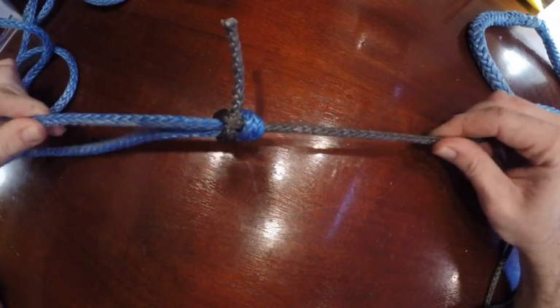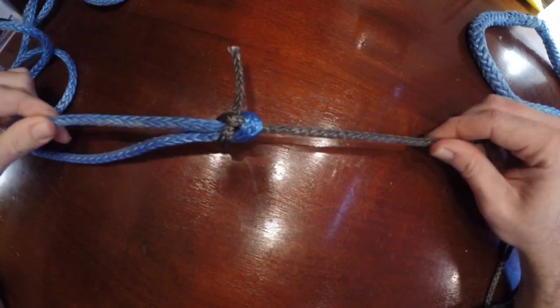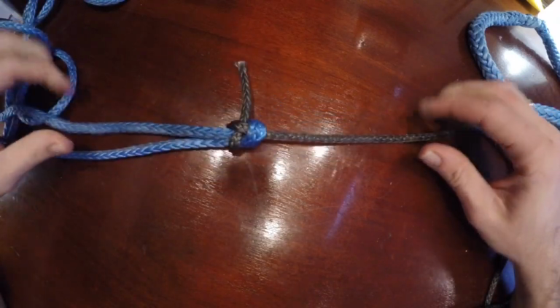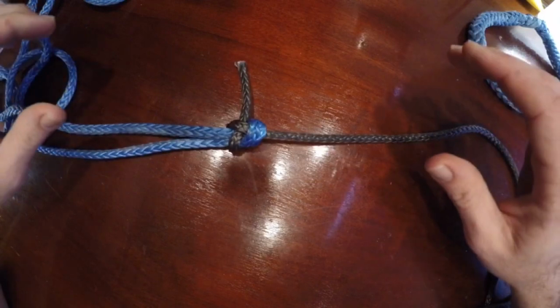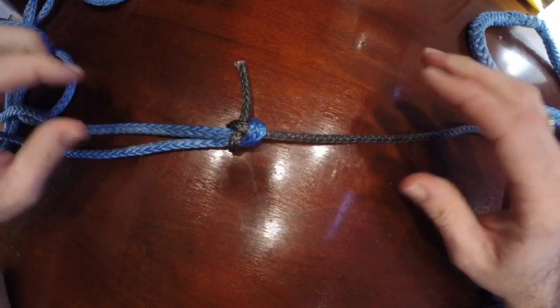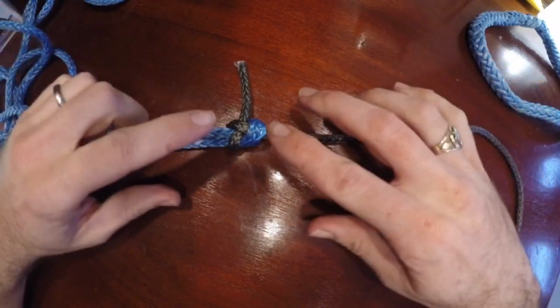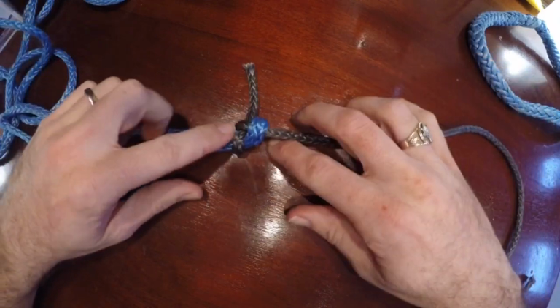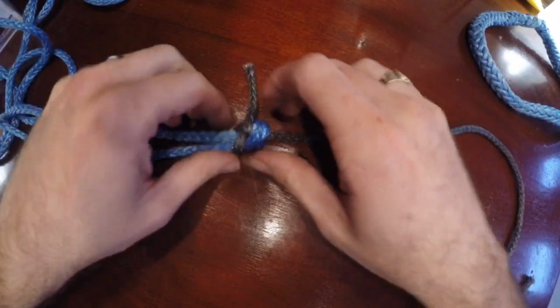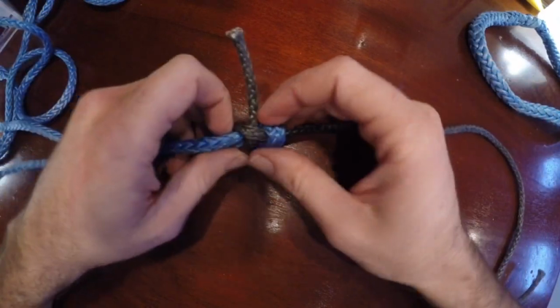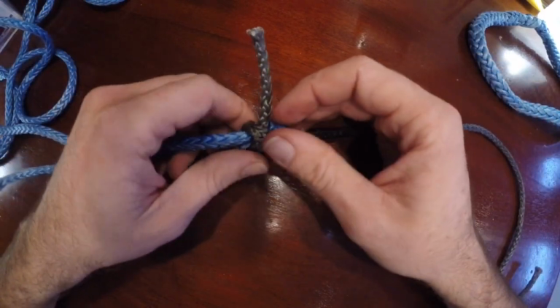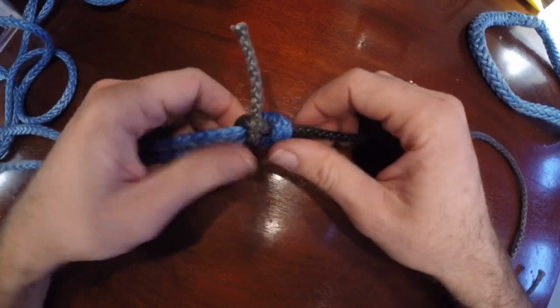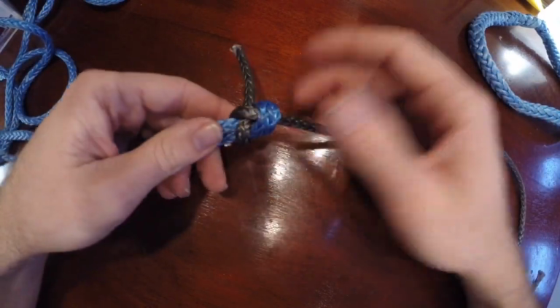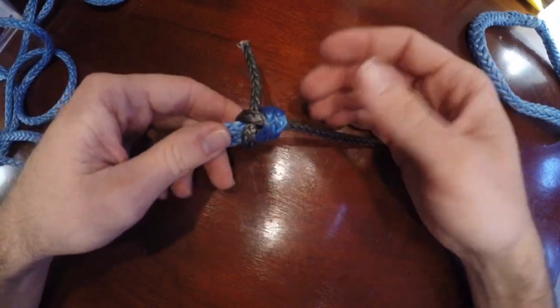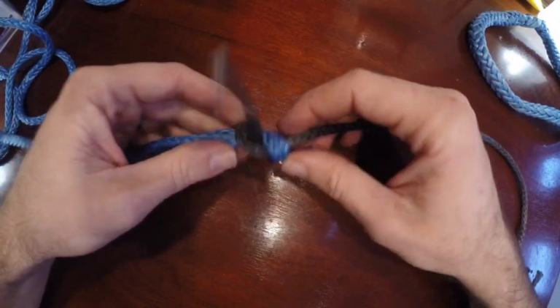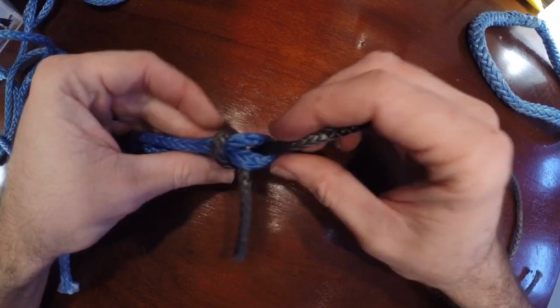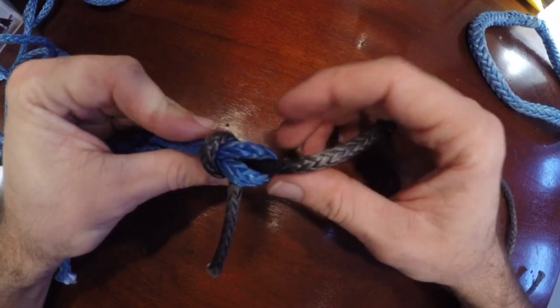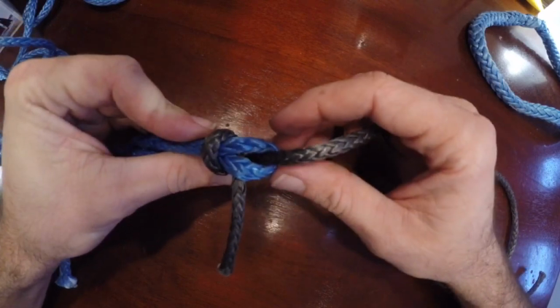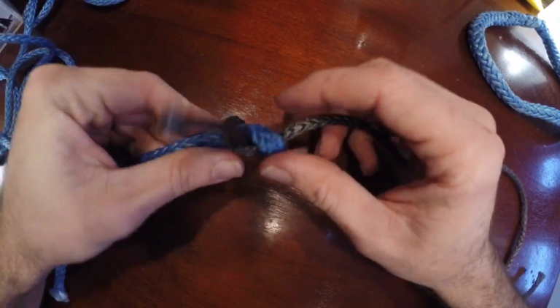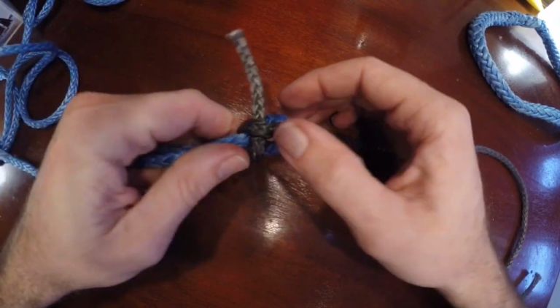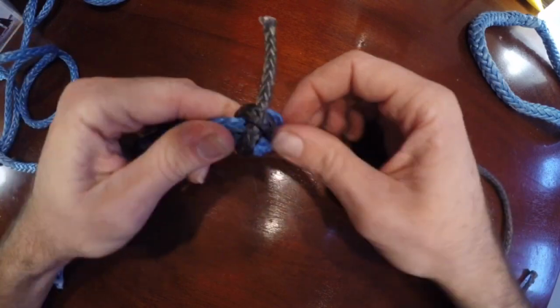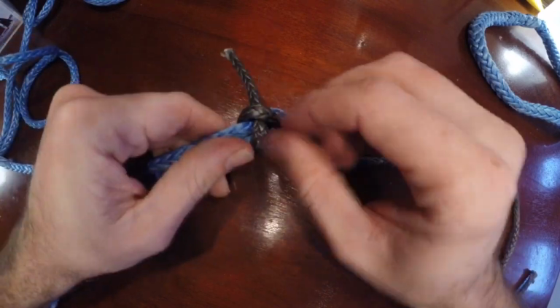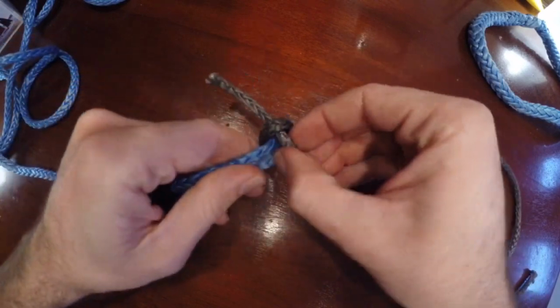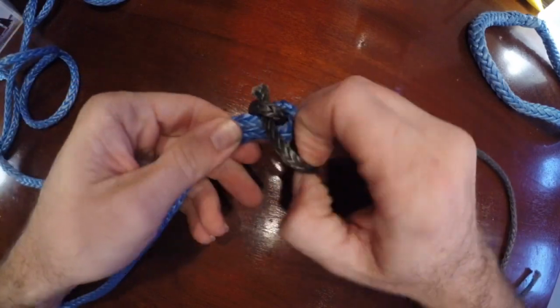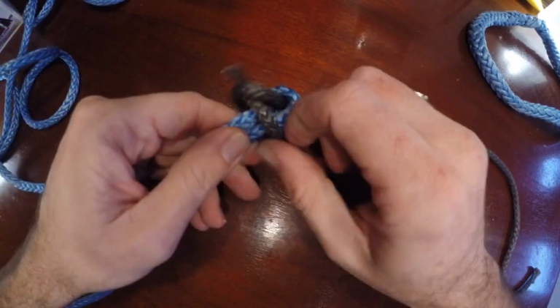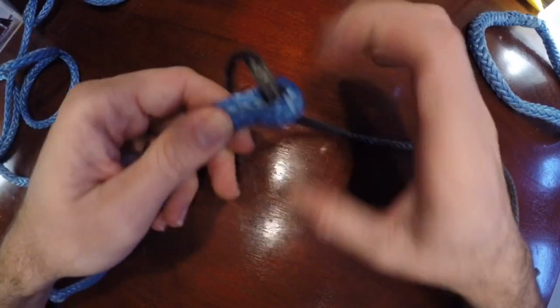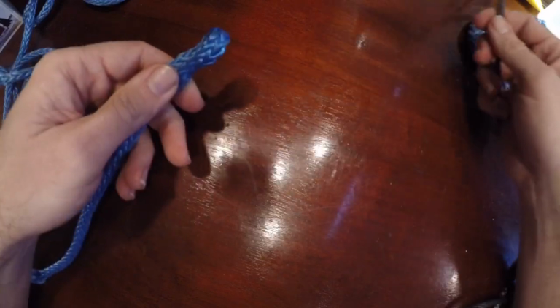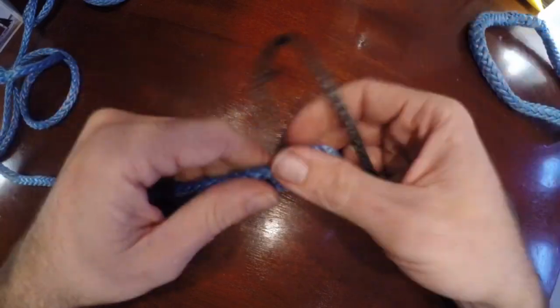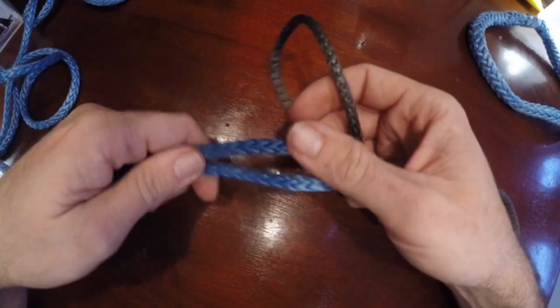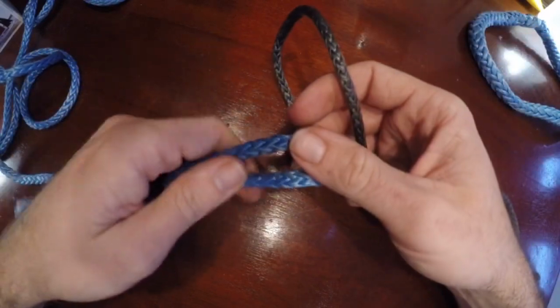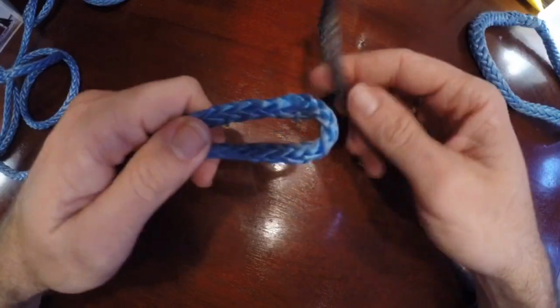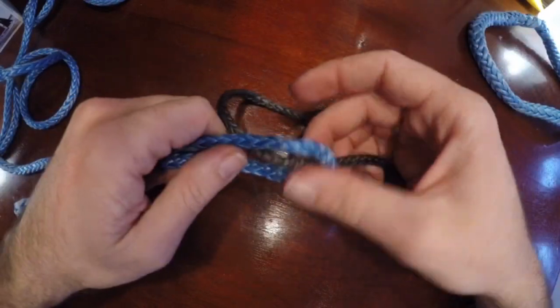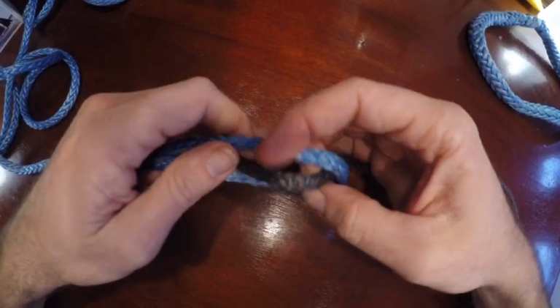The problem with this one is it can come untied pretty easily, because it's really just a bowline. If you look at it and it comes untied, they're separated.